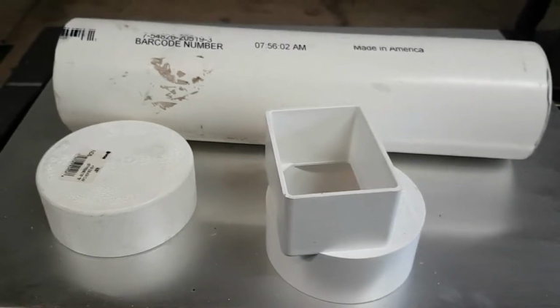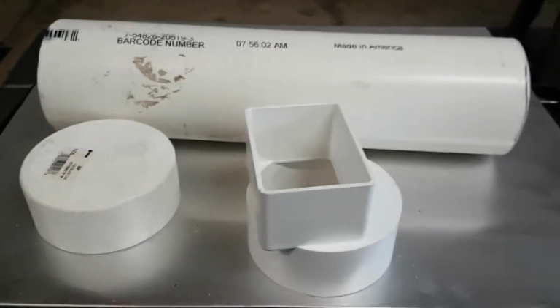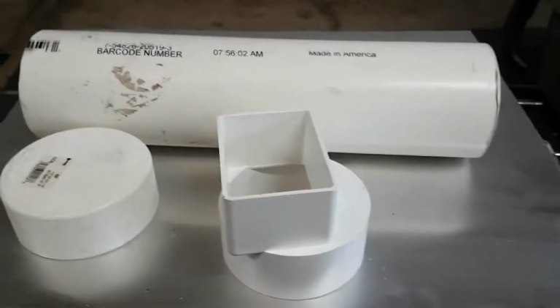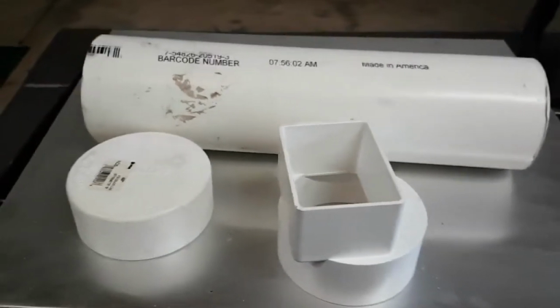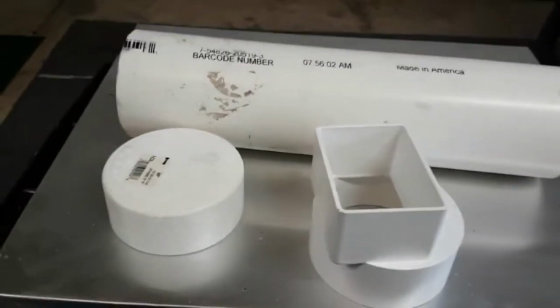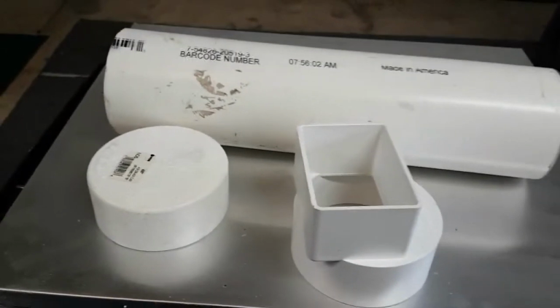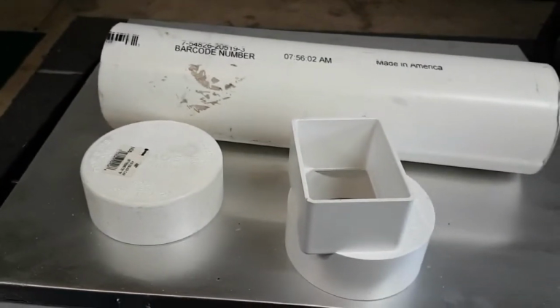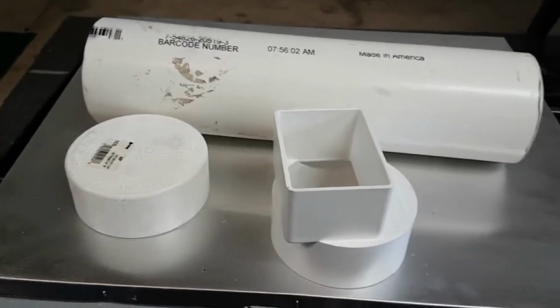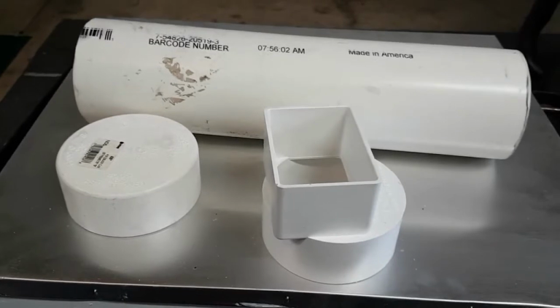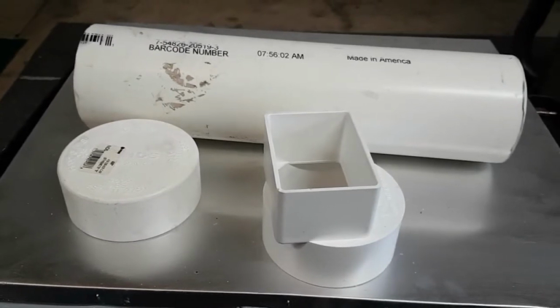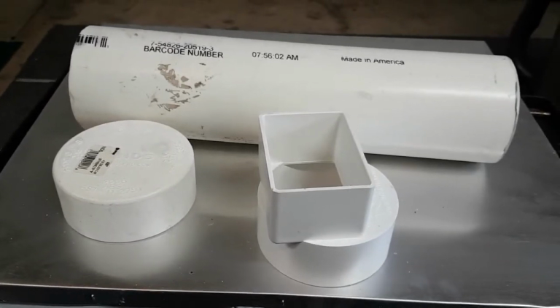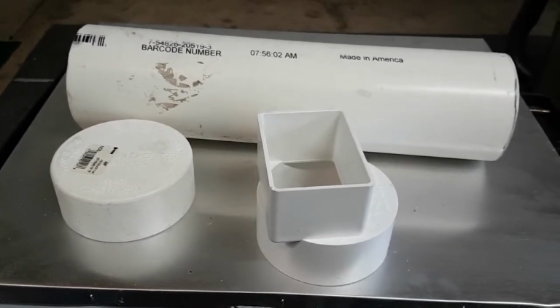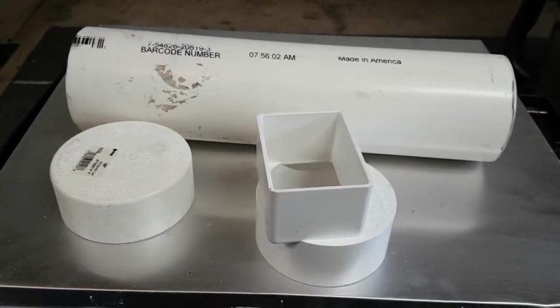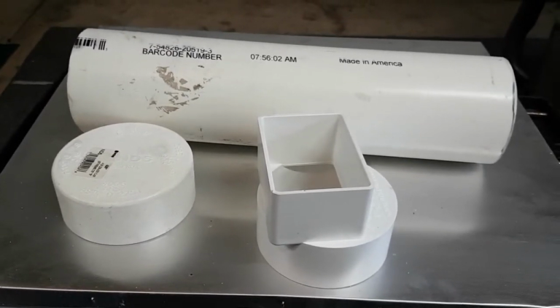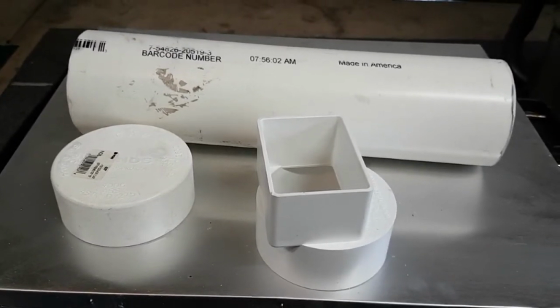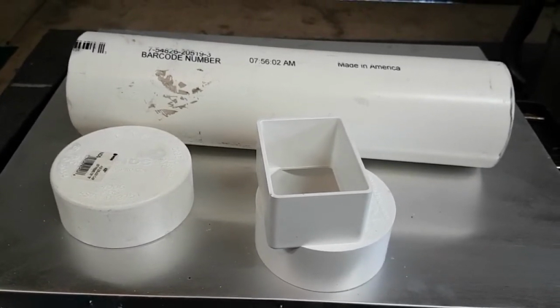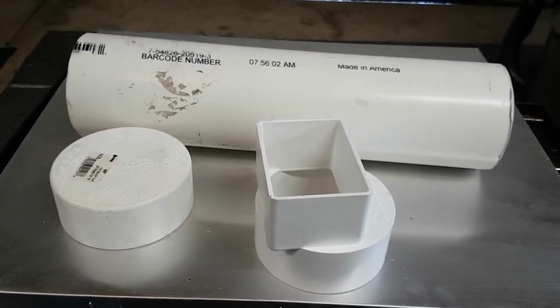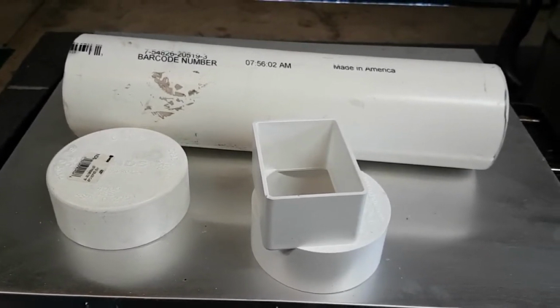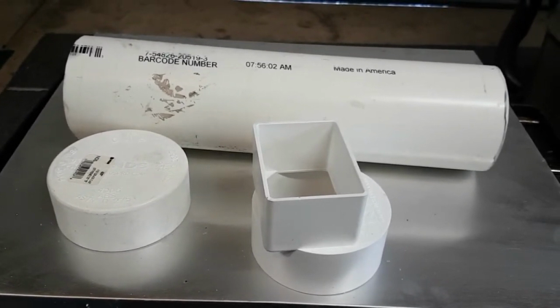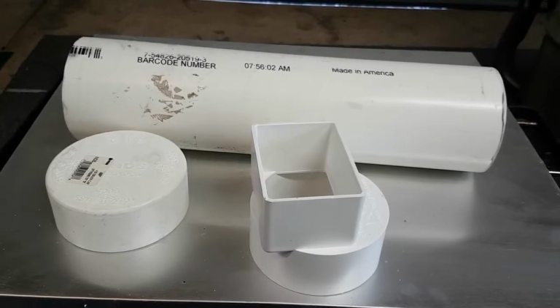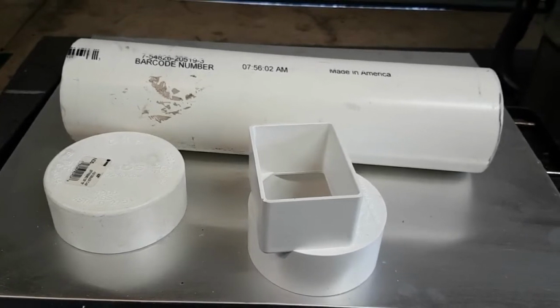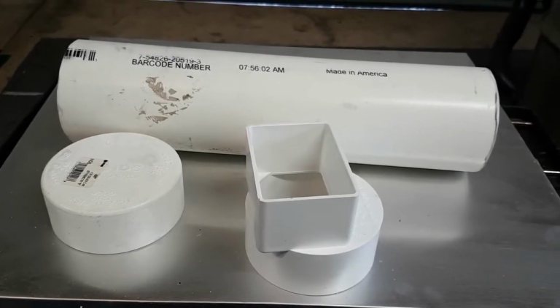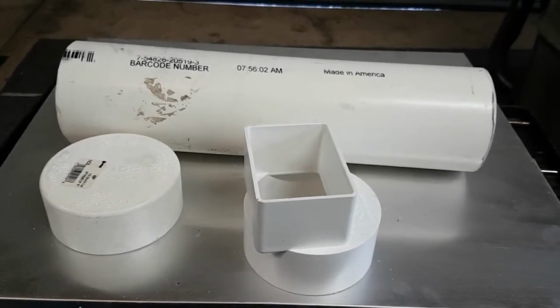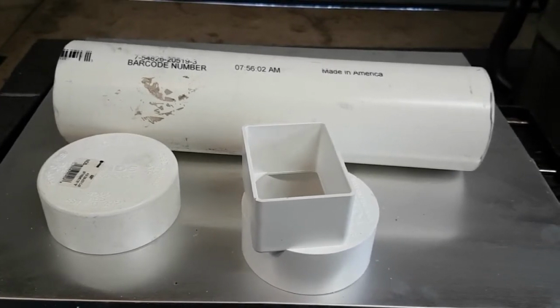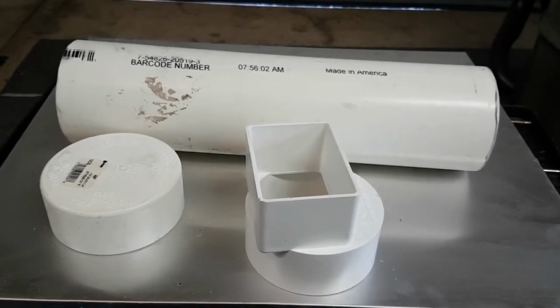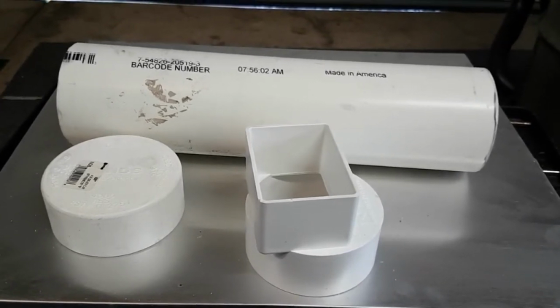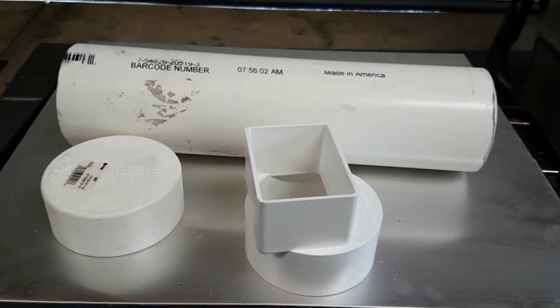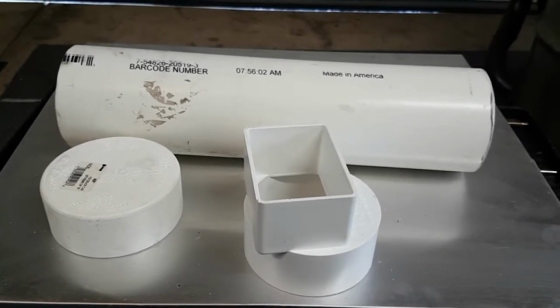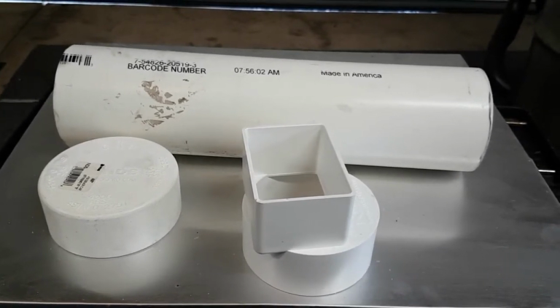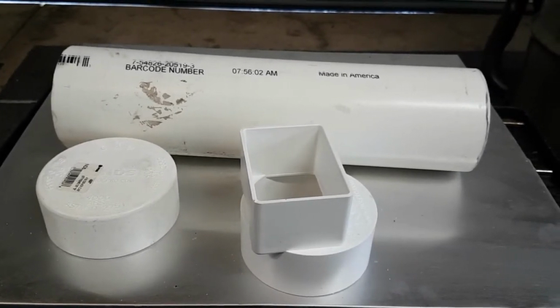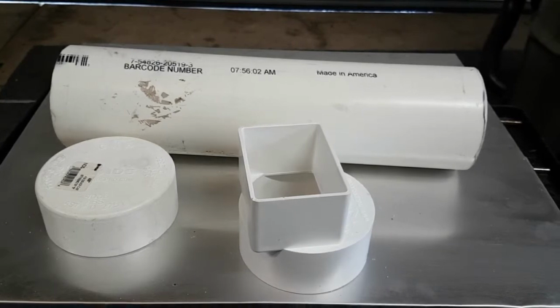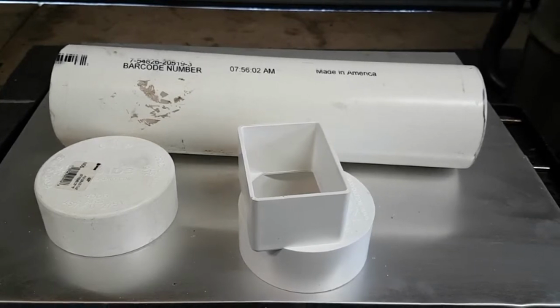Hey everybody, it's Mark Gesslock here and I am going to show you how to make a do-it-yourself pollen feeder. I did lots of R&D on the internet — and that's the reason why you're watching this video, because you're on the internet — on how to make a homemade pollen feeder.